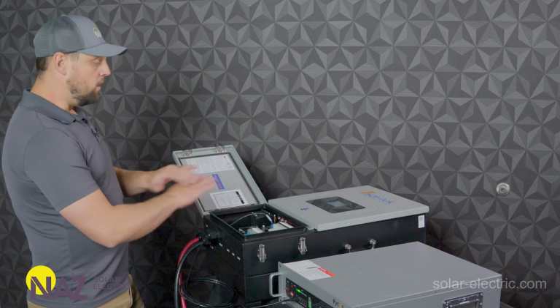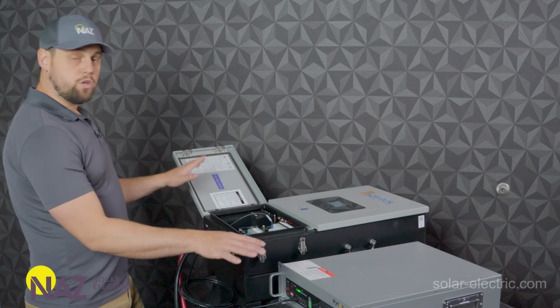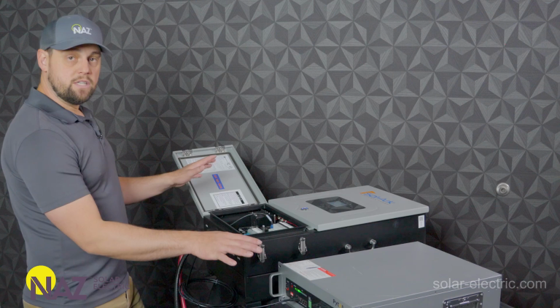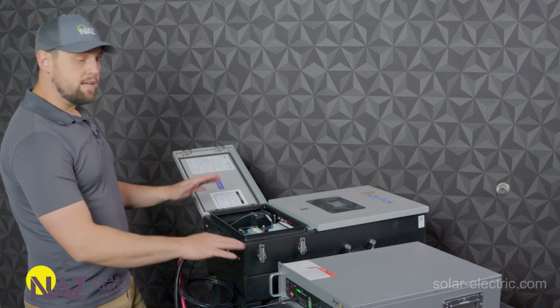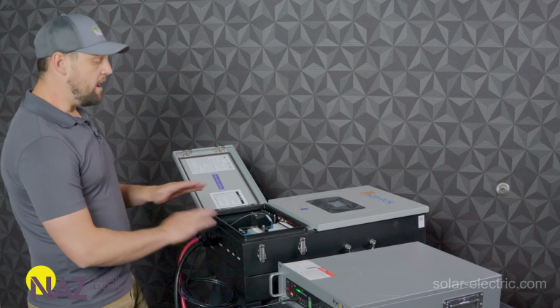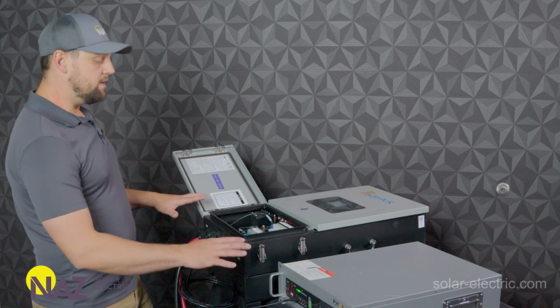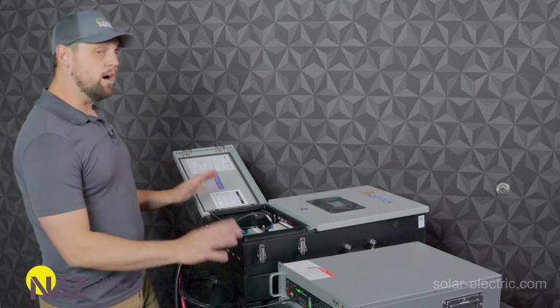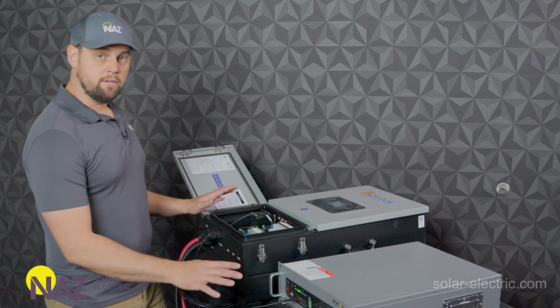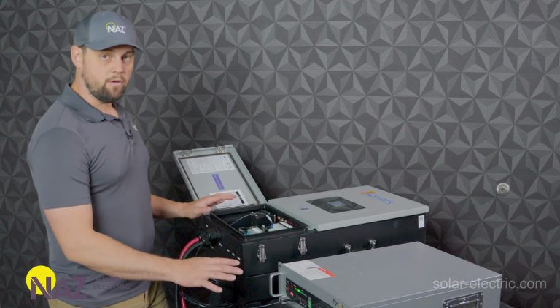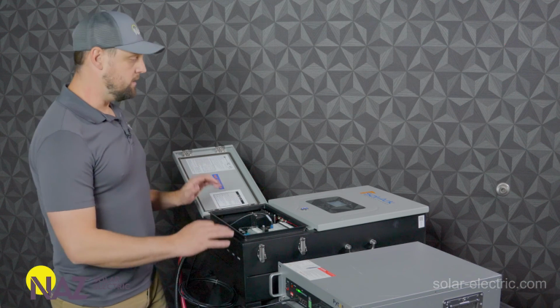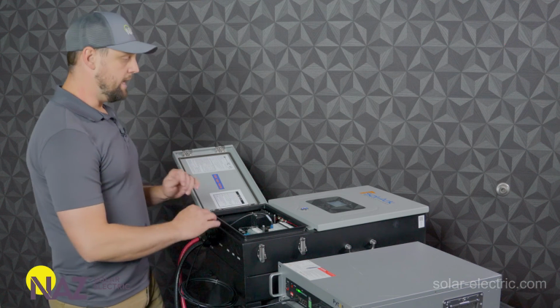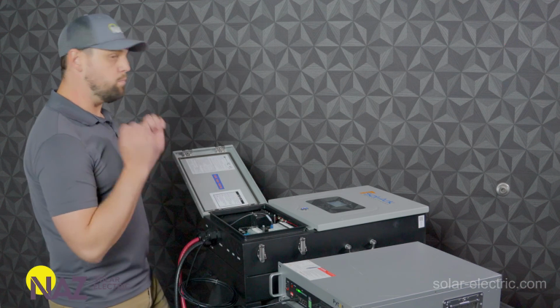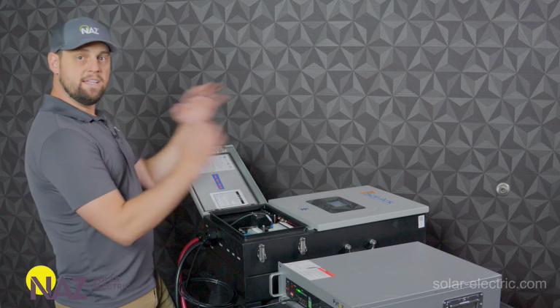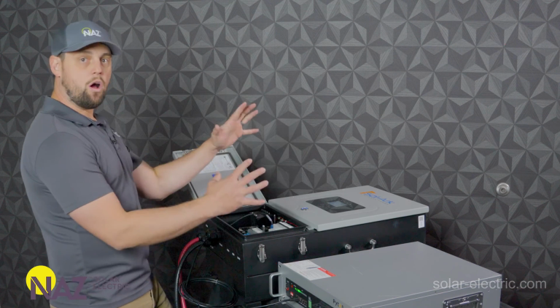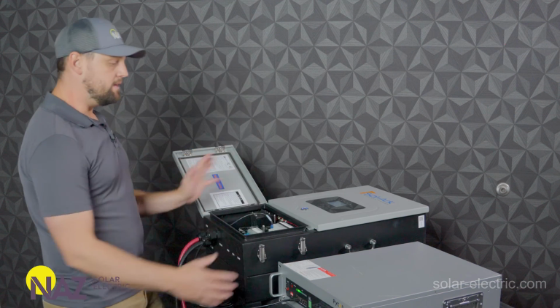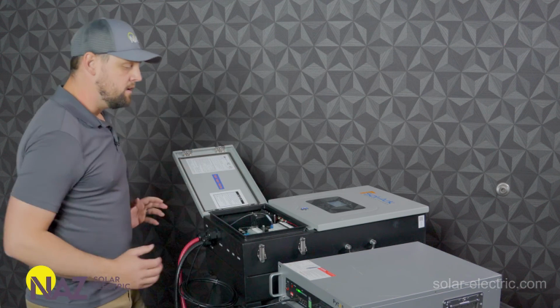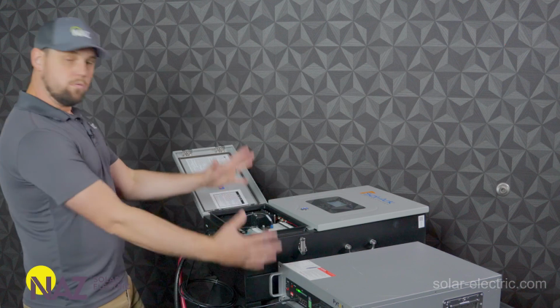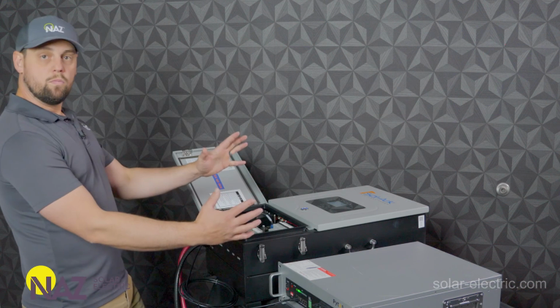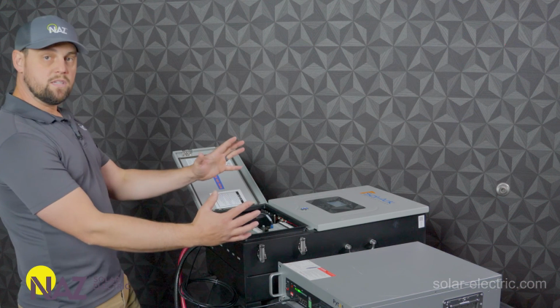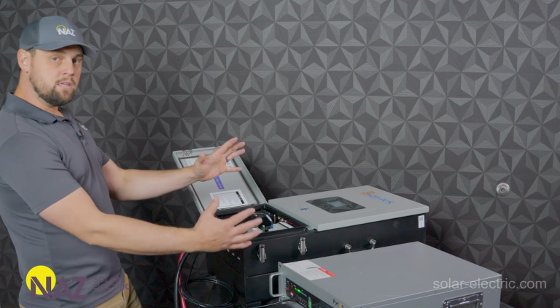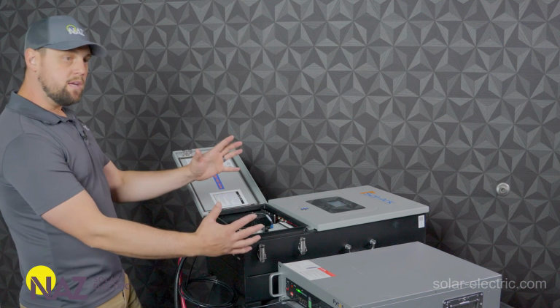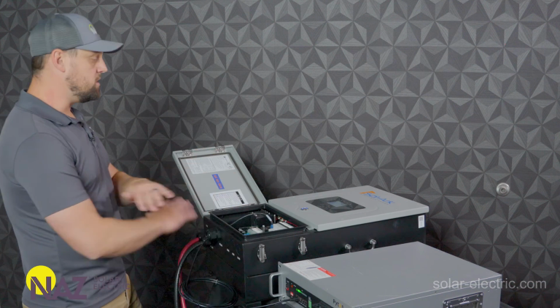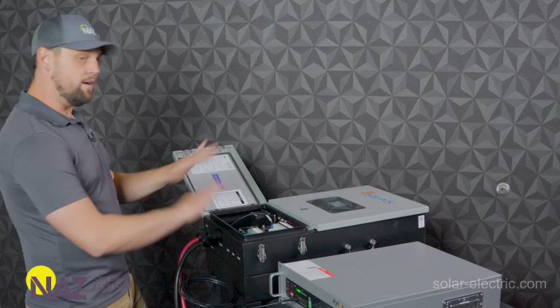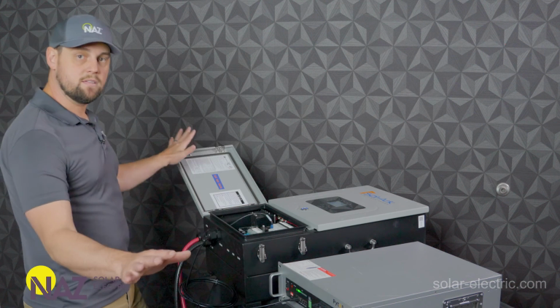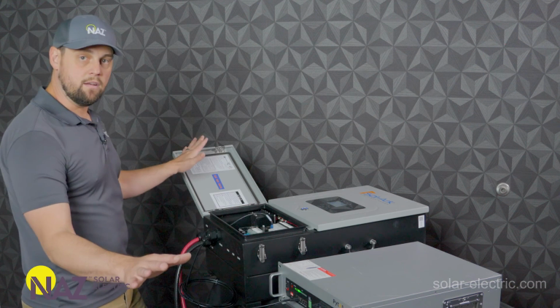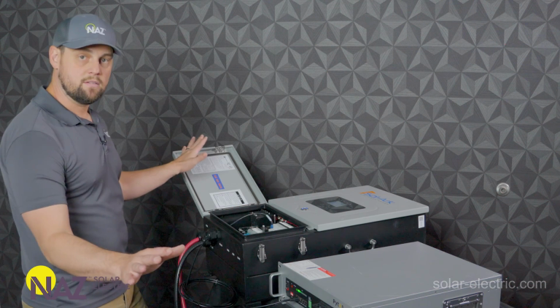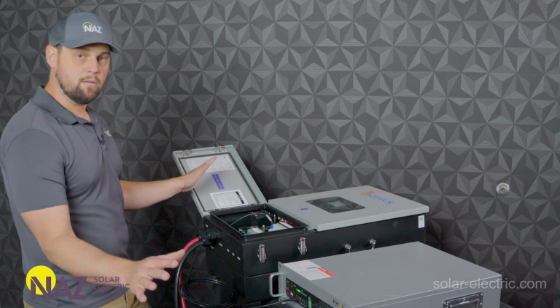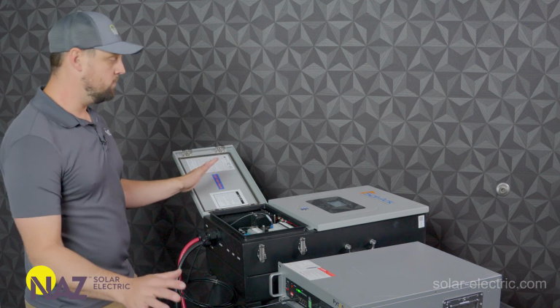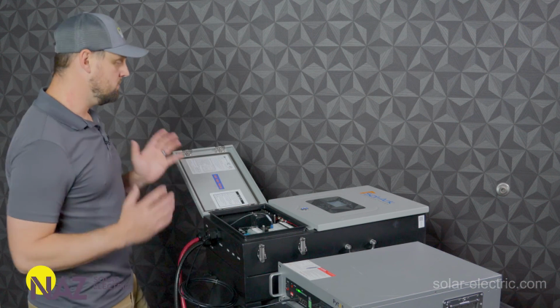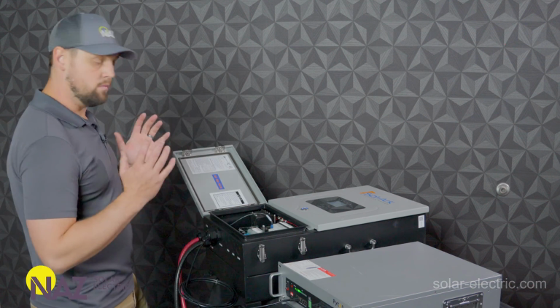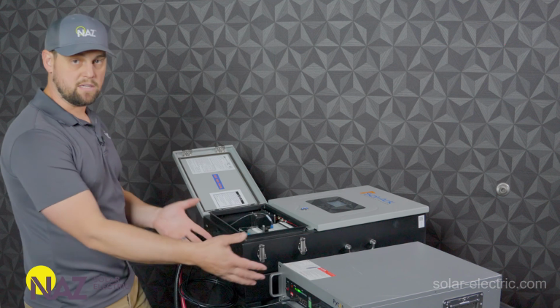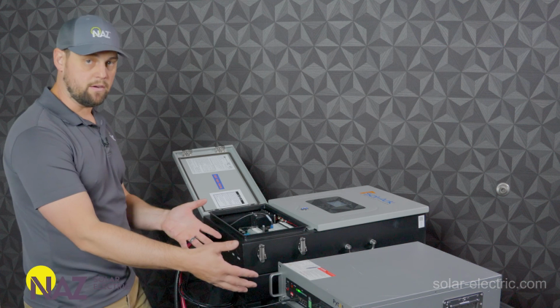All the charging settings — everything's done now. I could go install this, facilitate the communications, and everything's done. It's that simple with respect to the batteries.